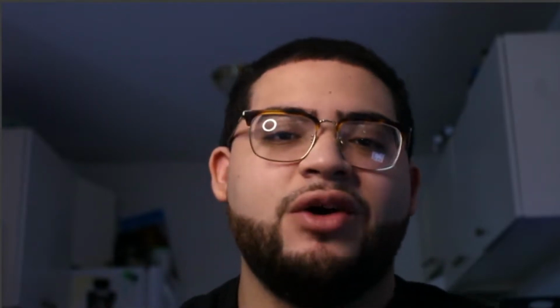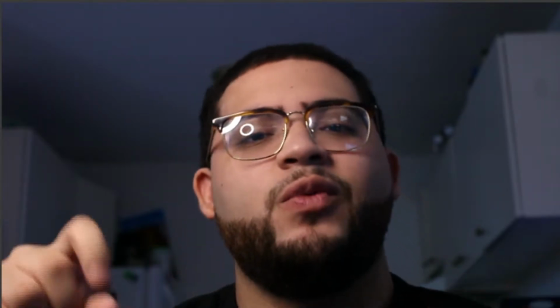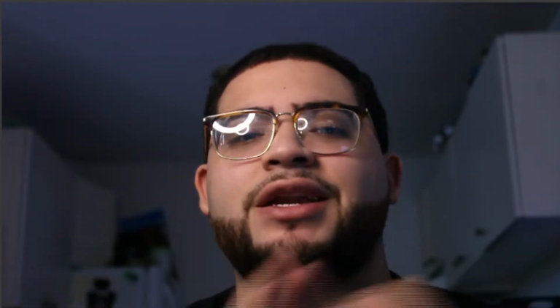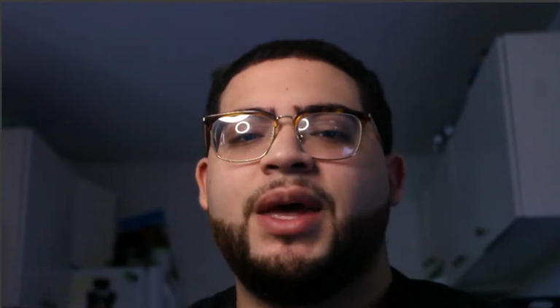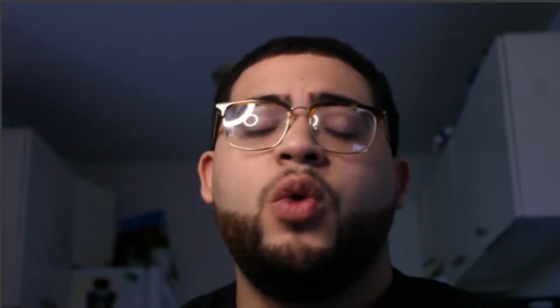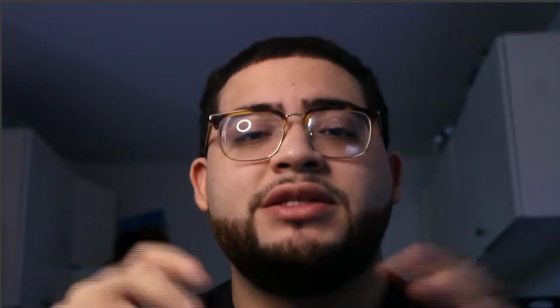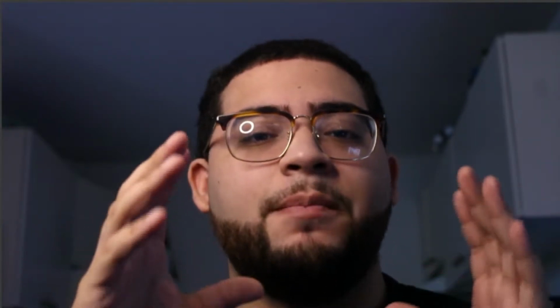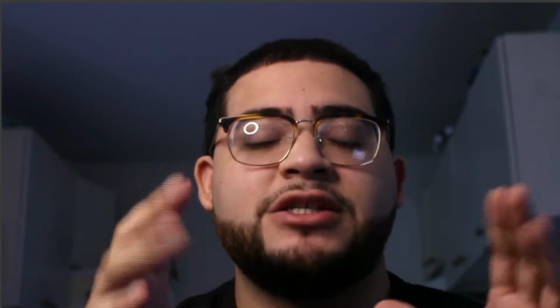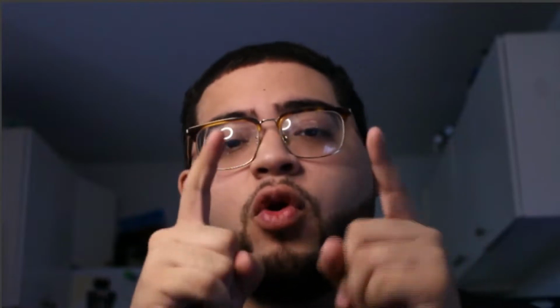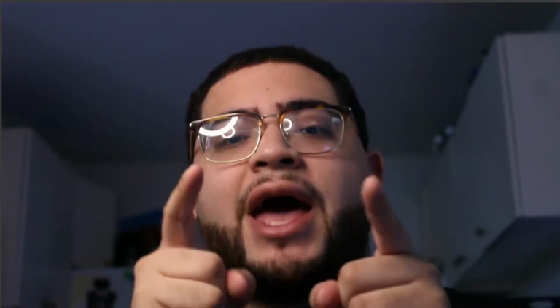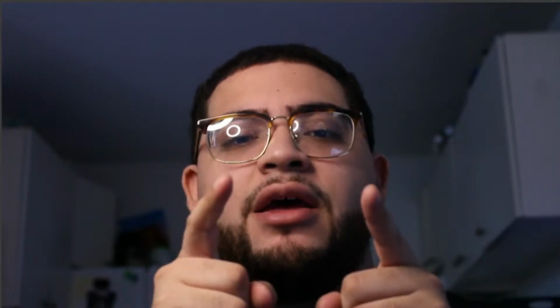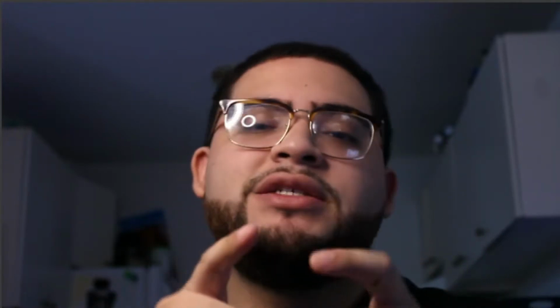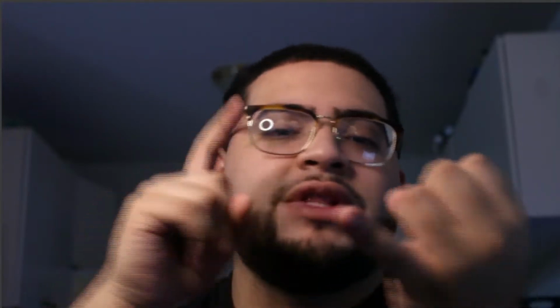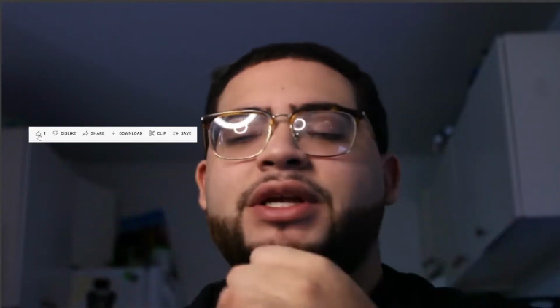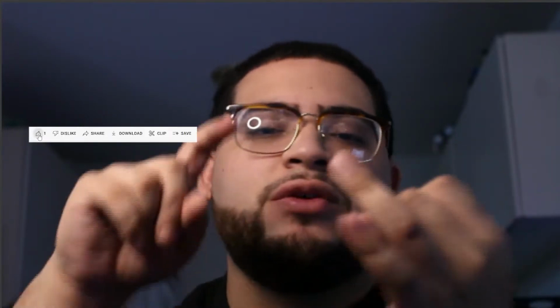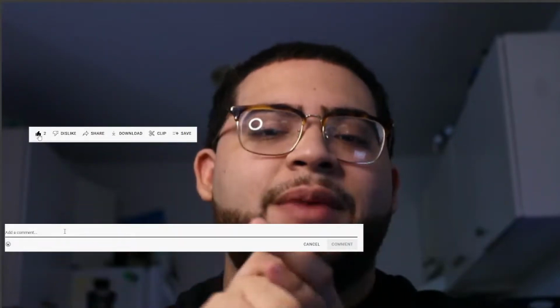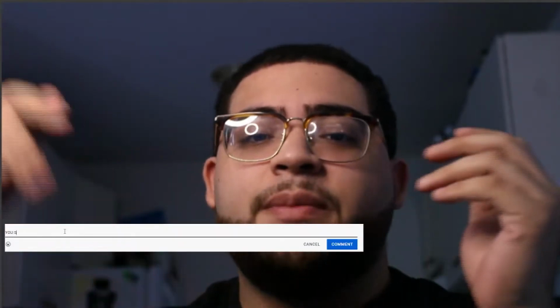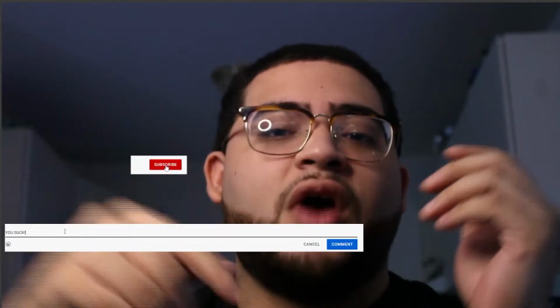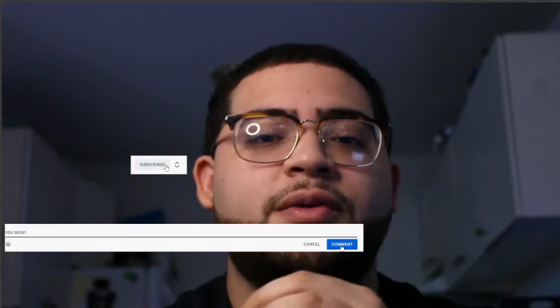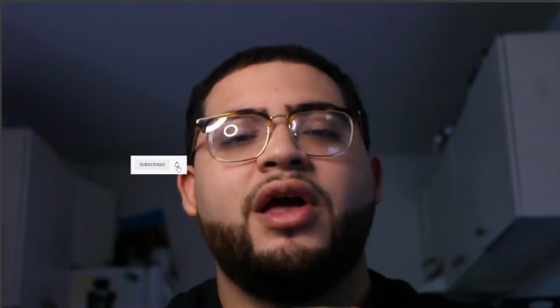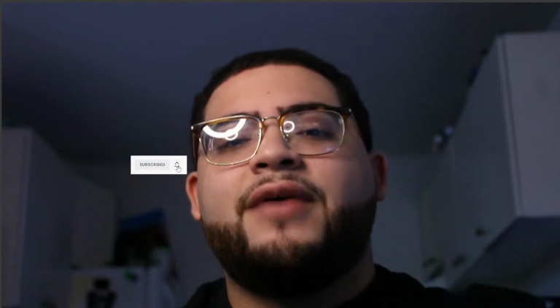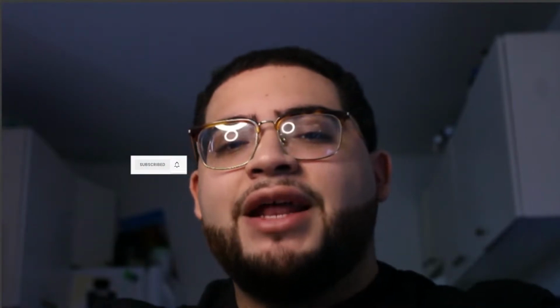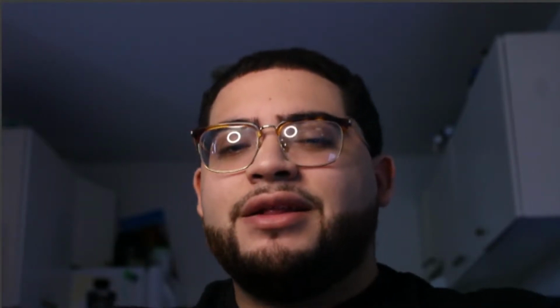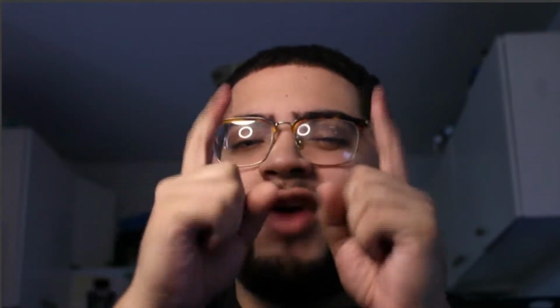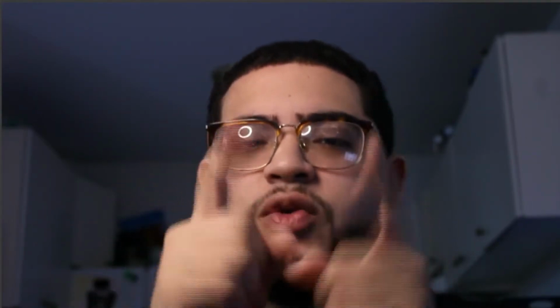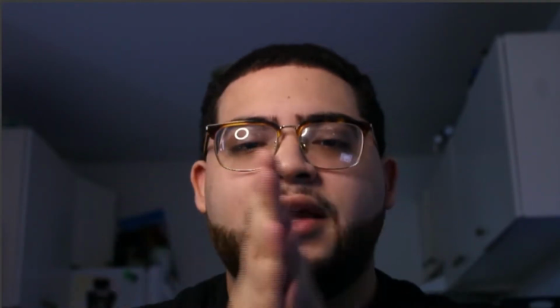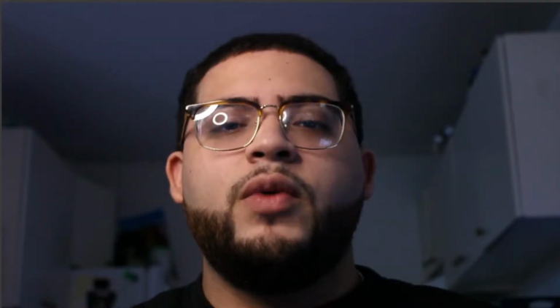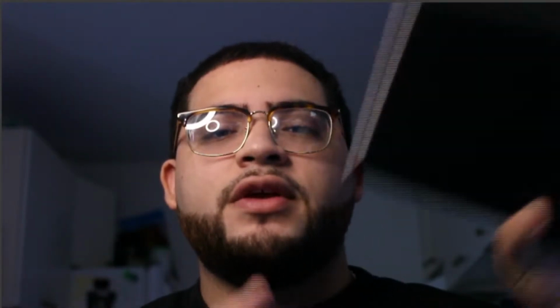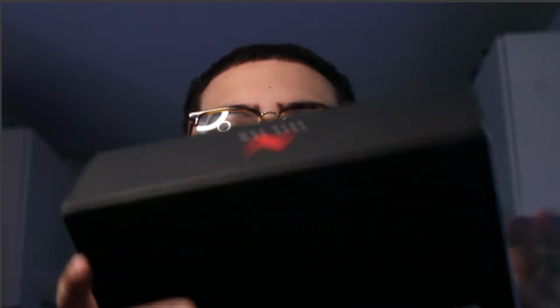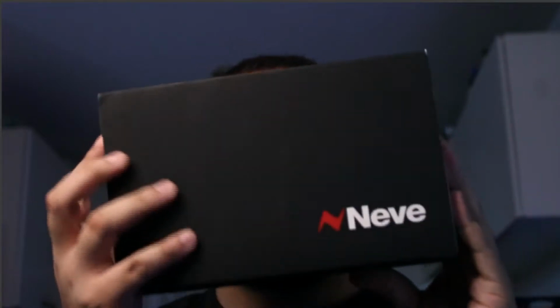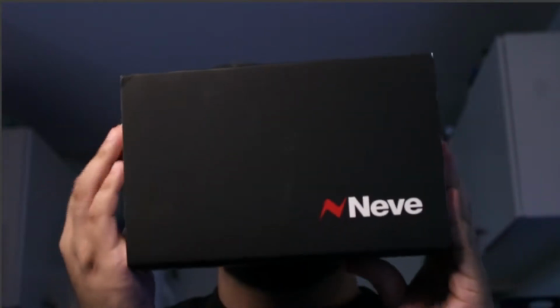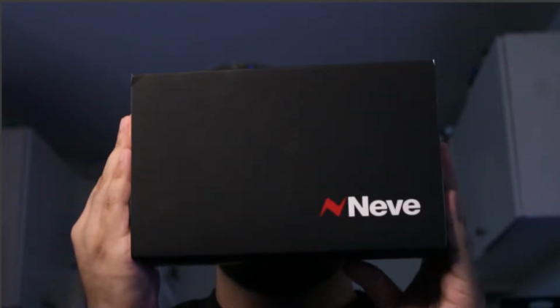Before we get into these unboxings, please leave a like, leave a comment, drop a subscribe. But after that, let's get right into it — here we have it, the Neve.